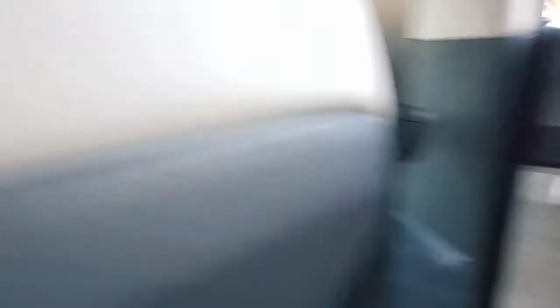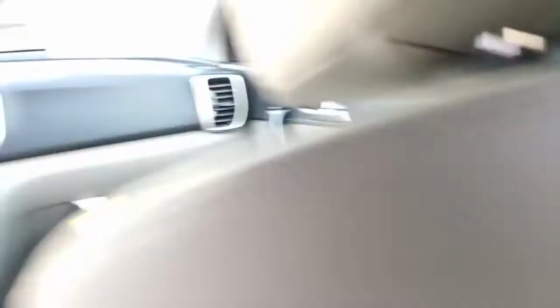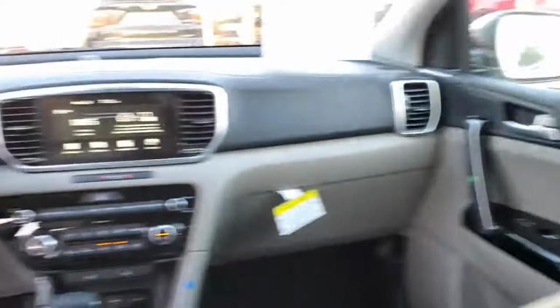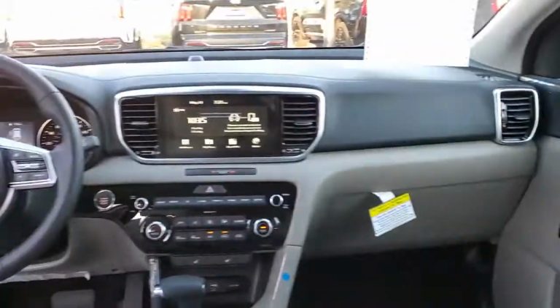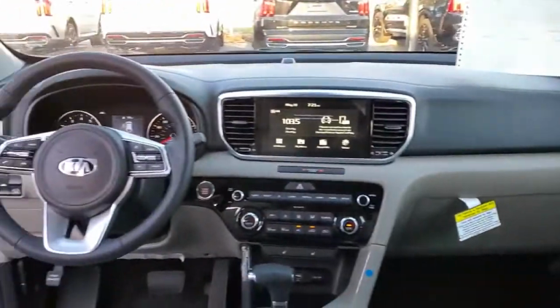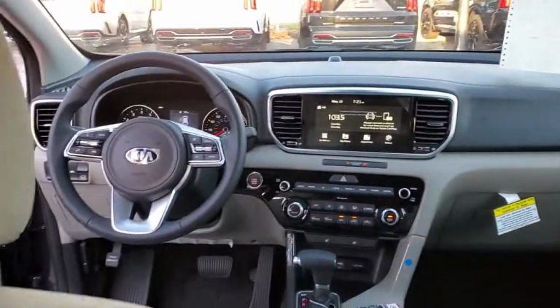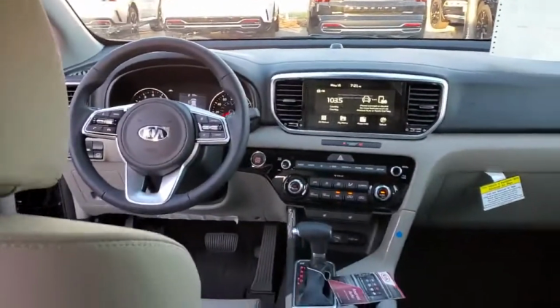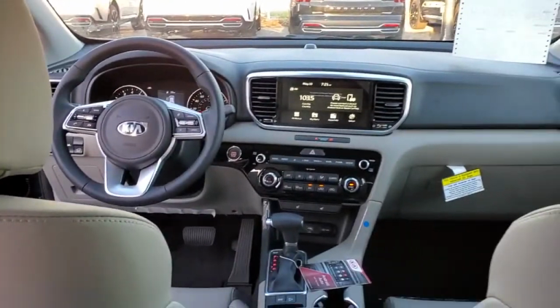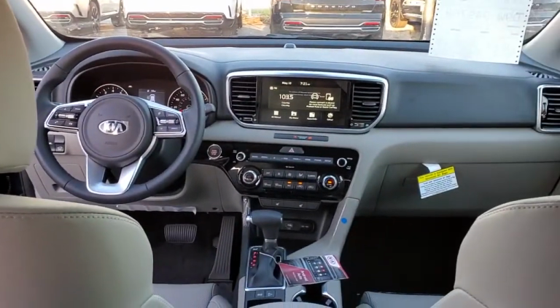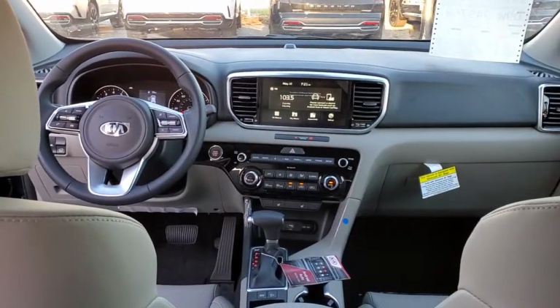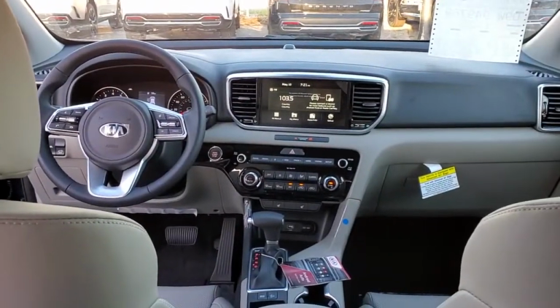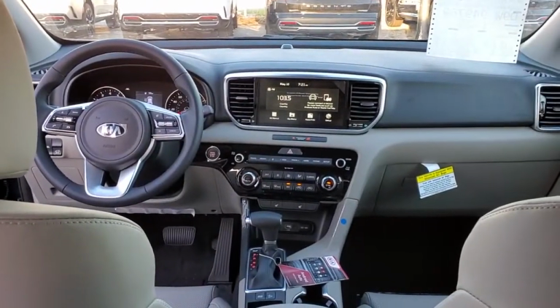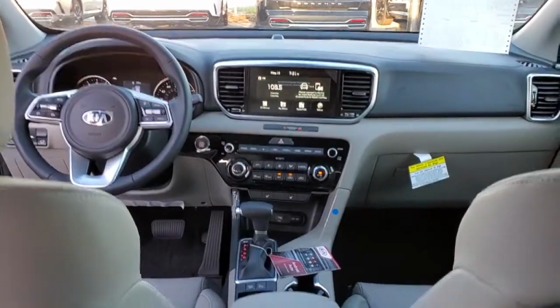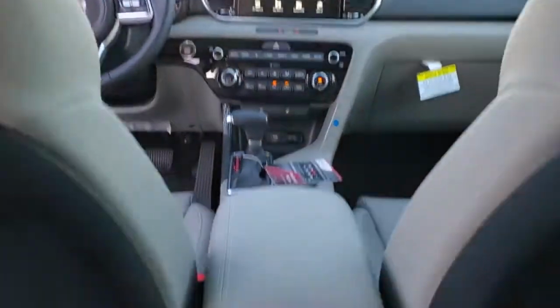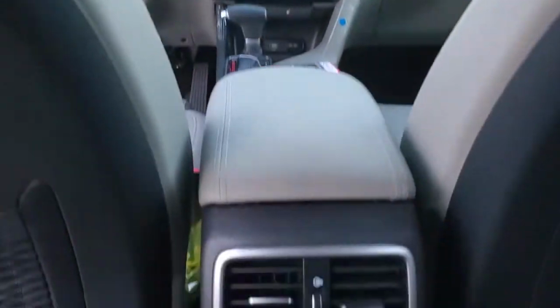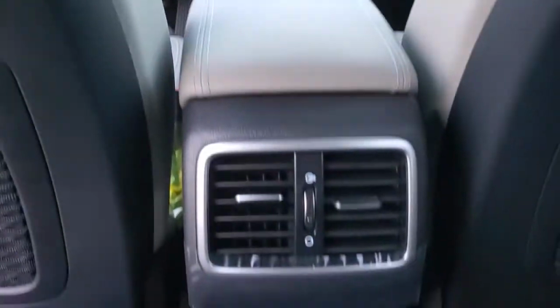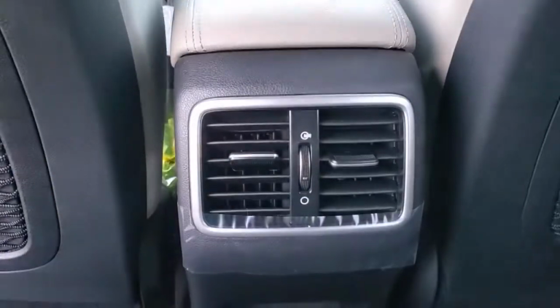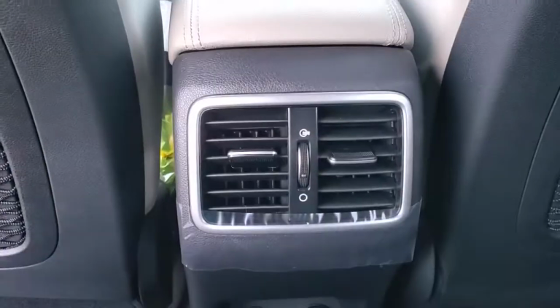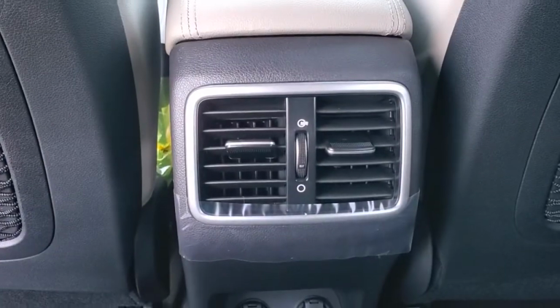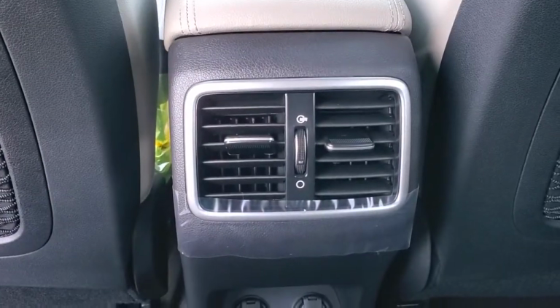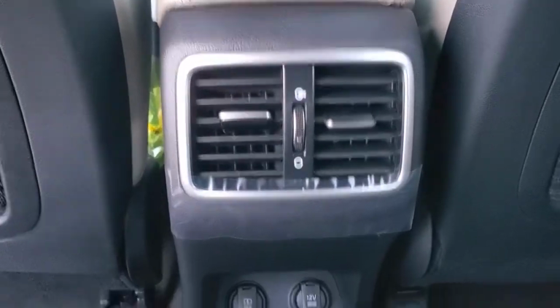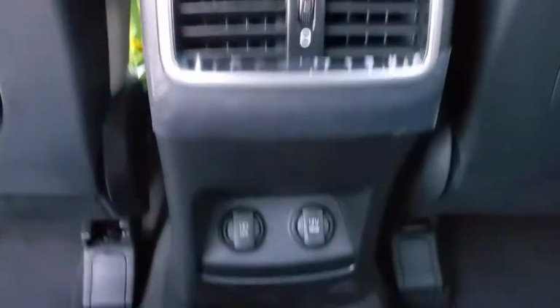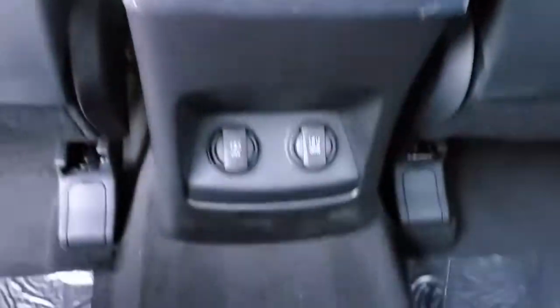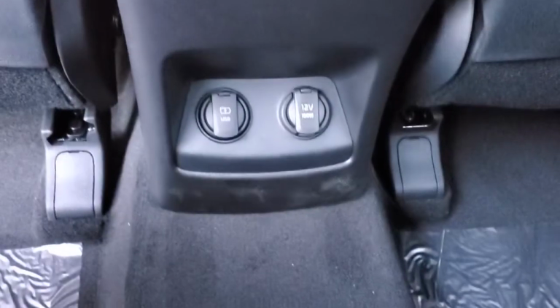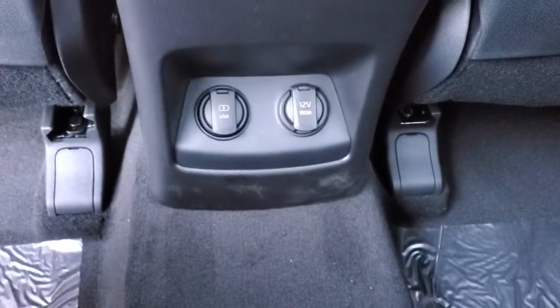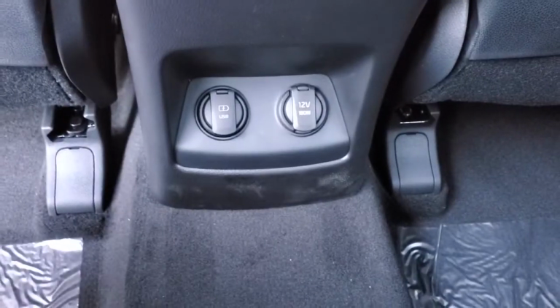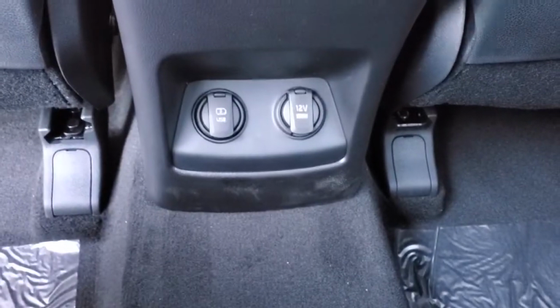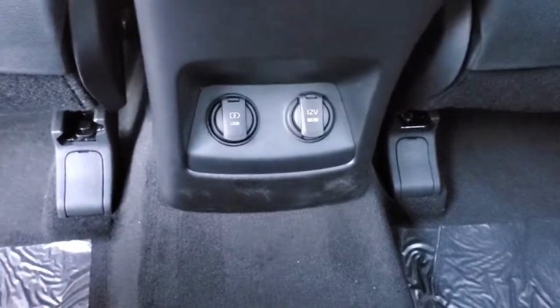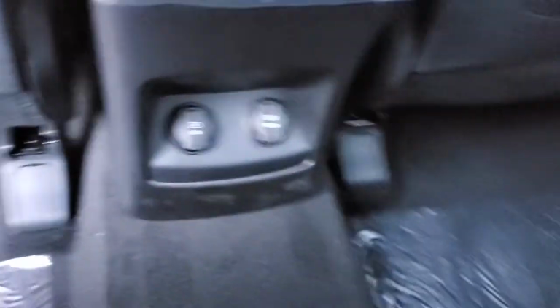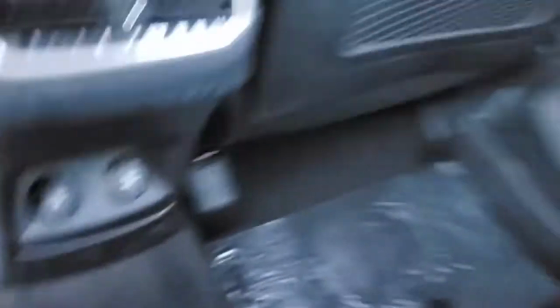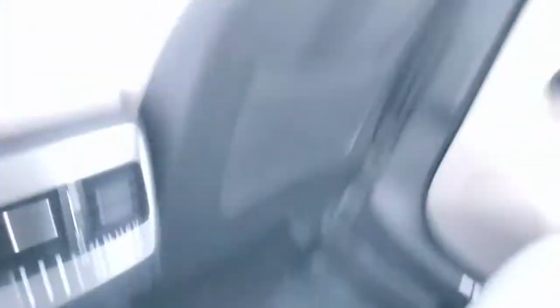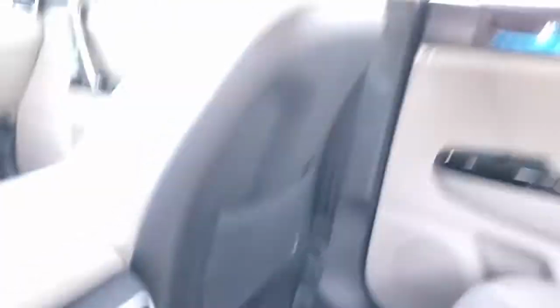Don't miss the opportunity to take home this comfortable and capable Sportage. Our team will give you an outstanding test drive experience. Stop in today.